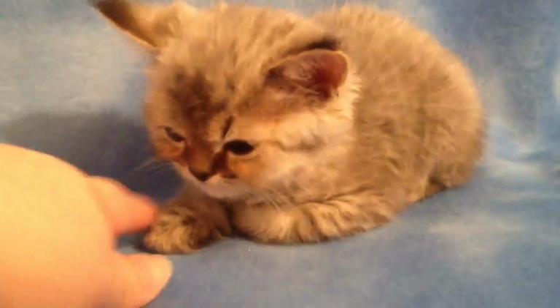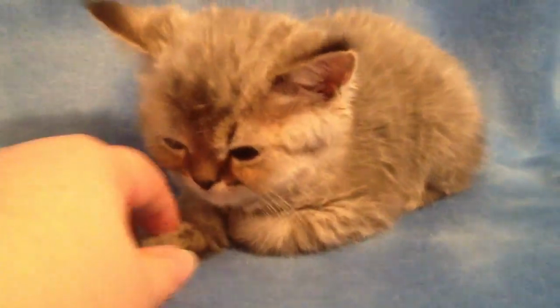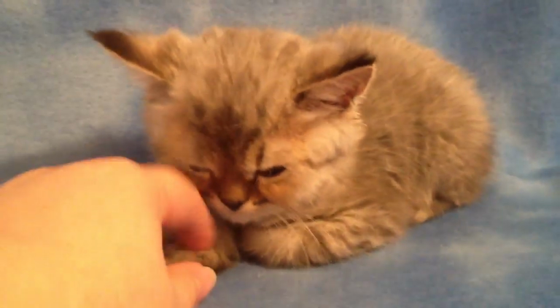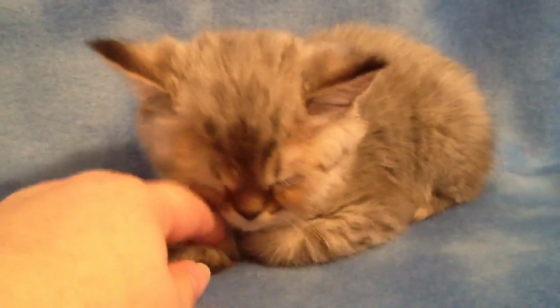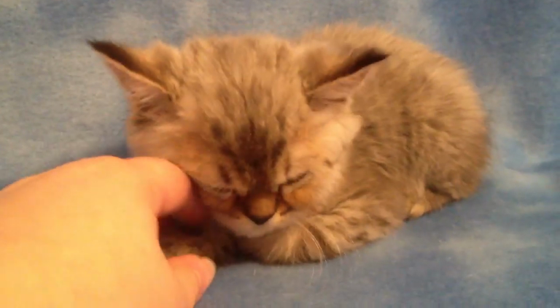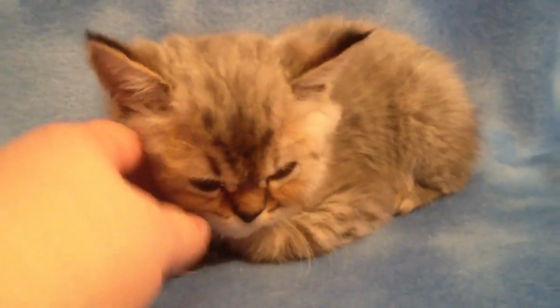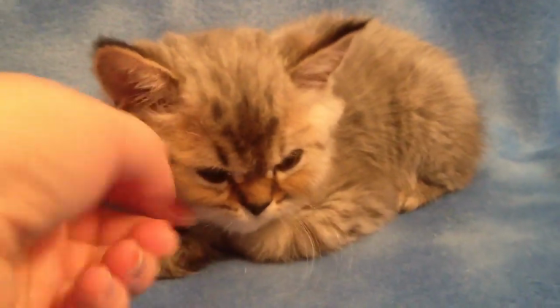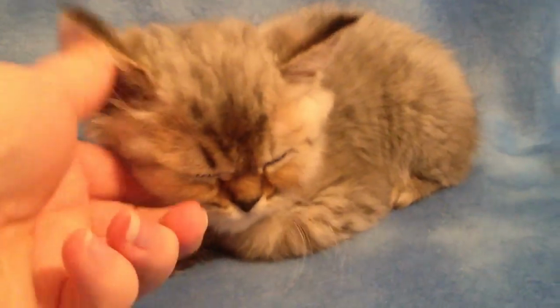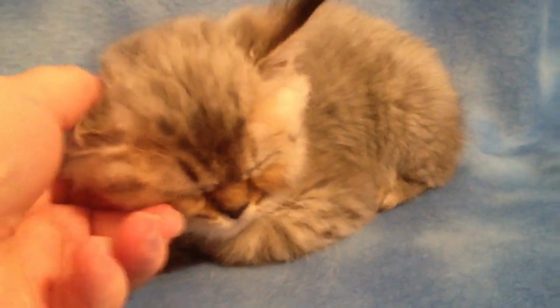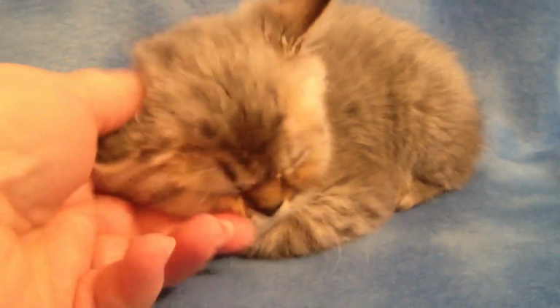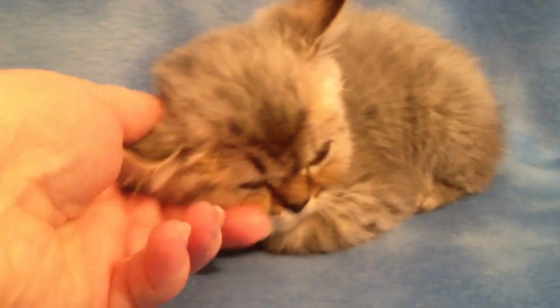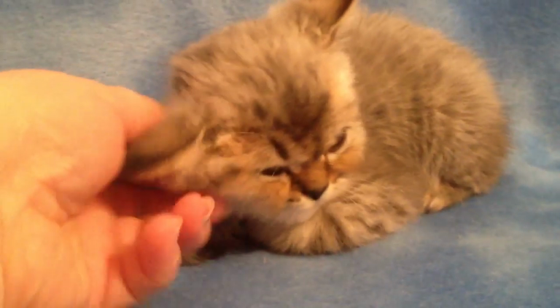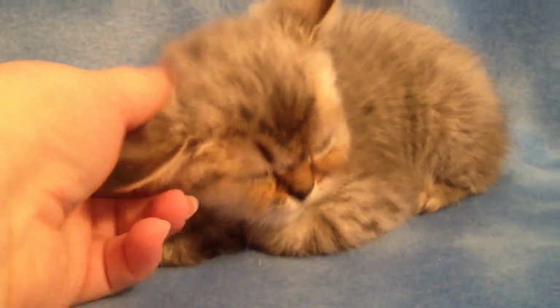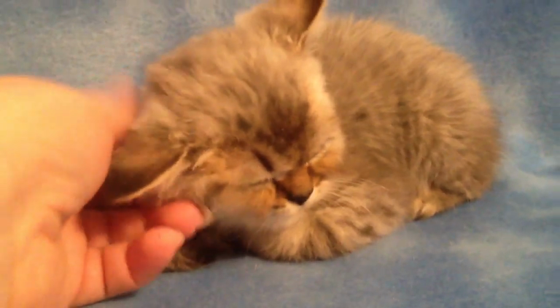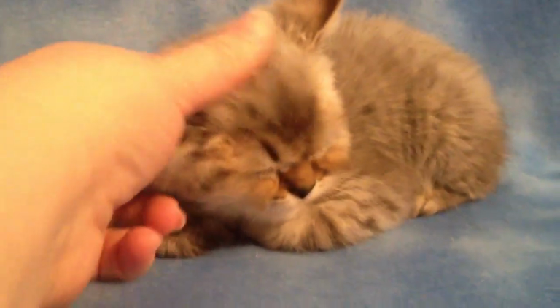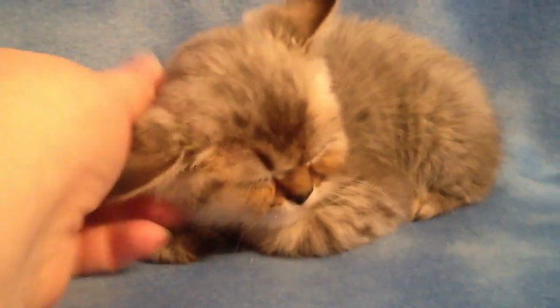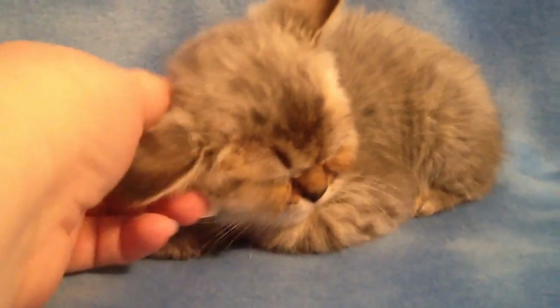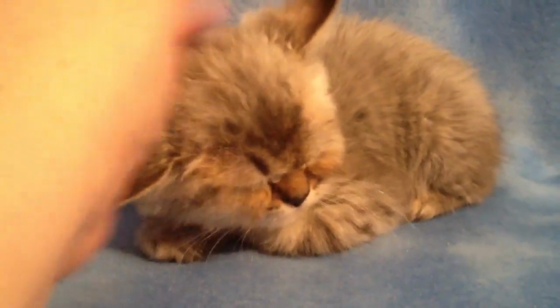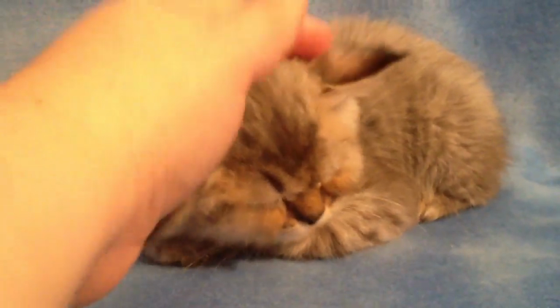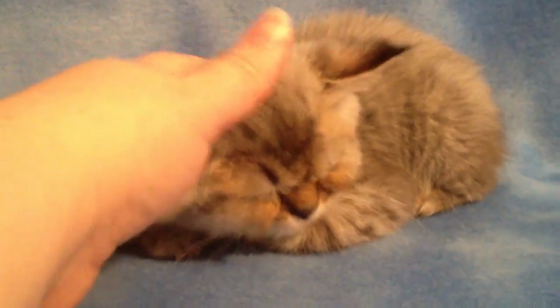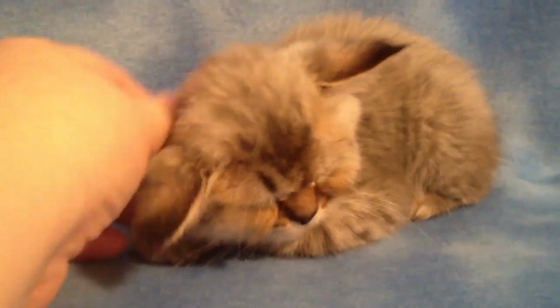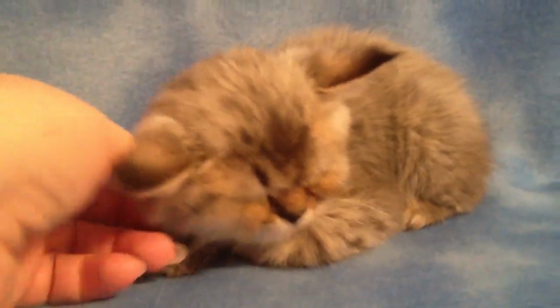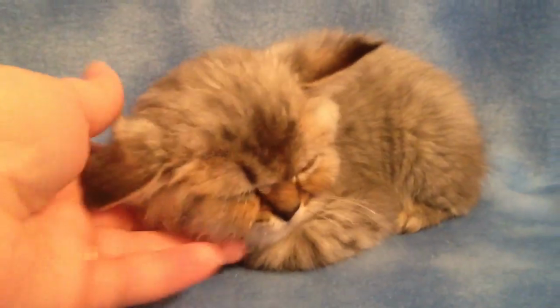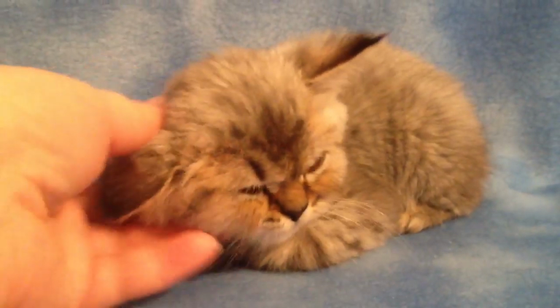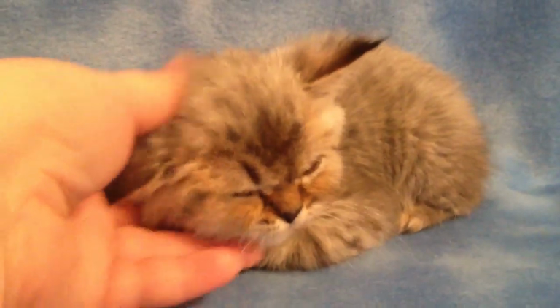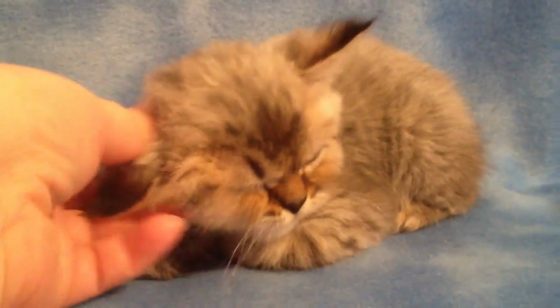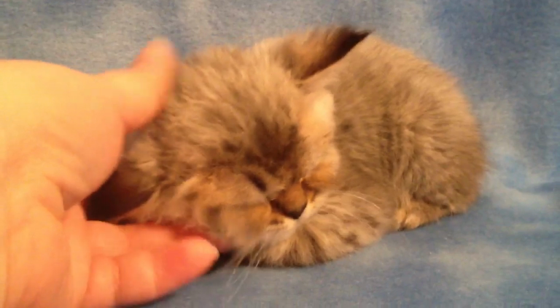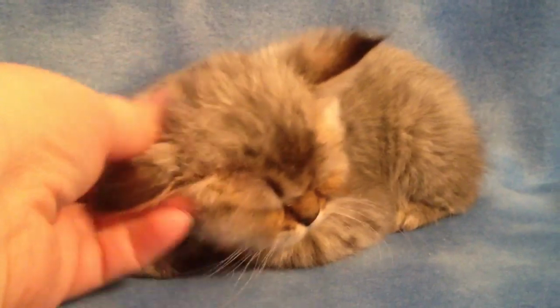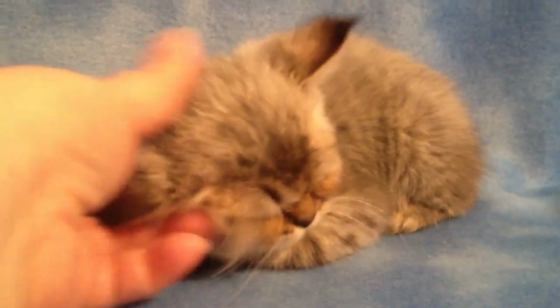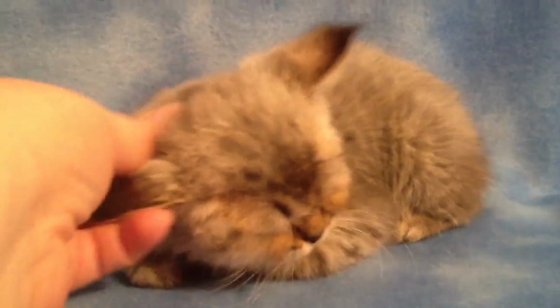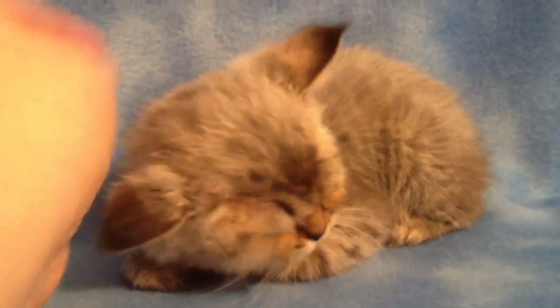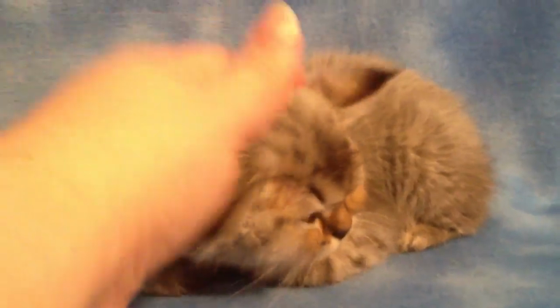Donut, hey baby. Do you like cuddles? You sure do, don't you? Sweet boy.